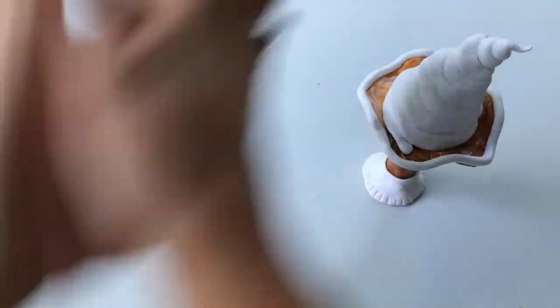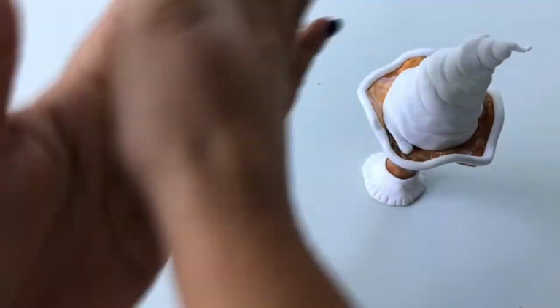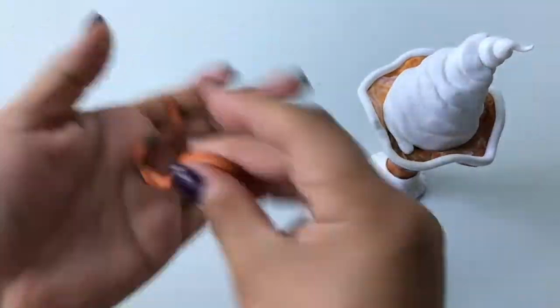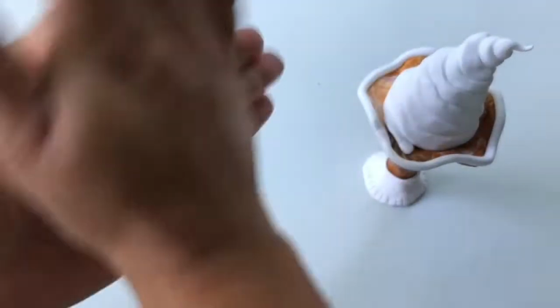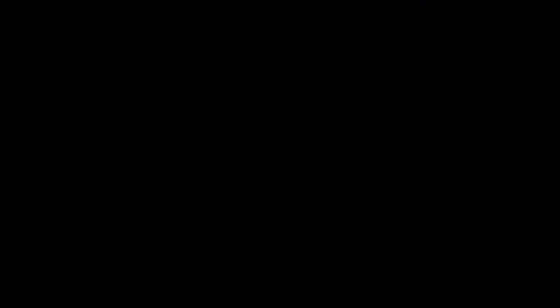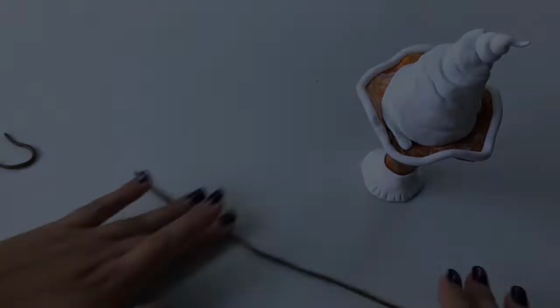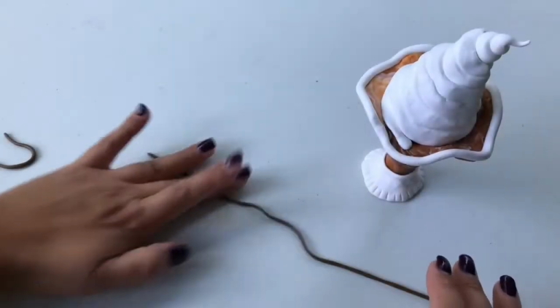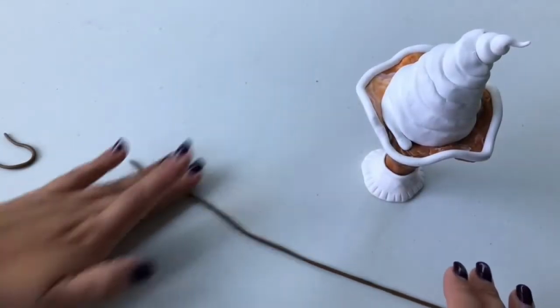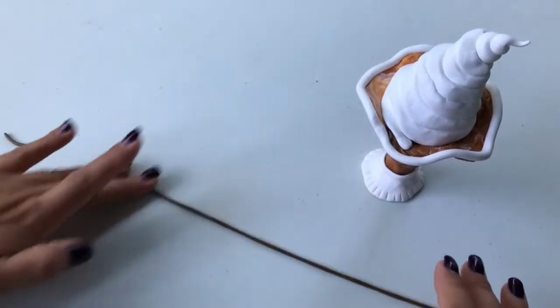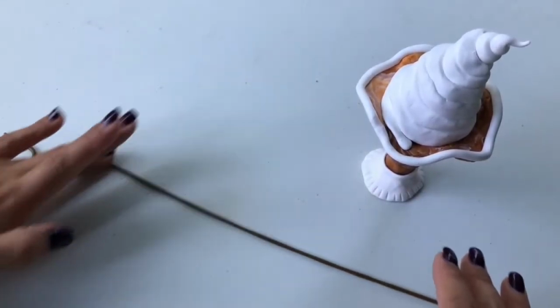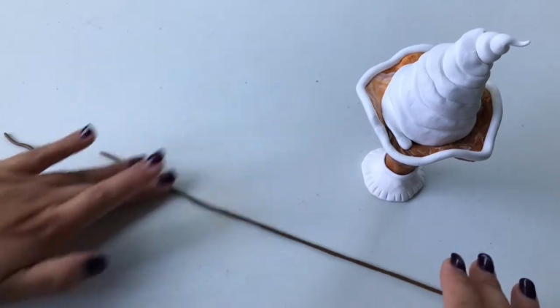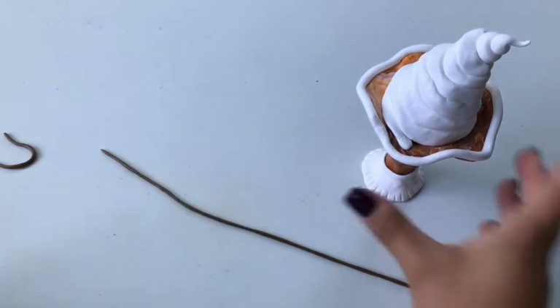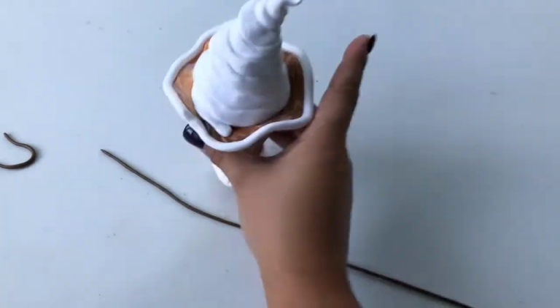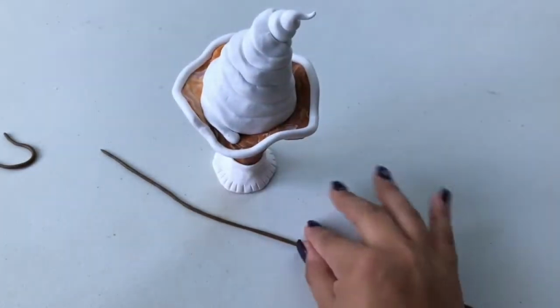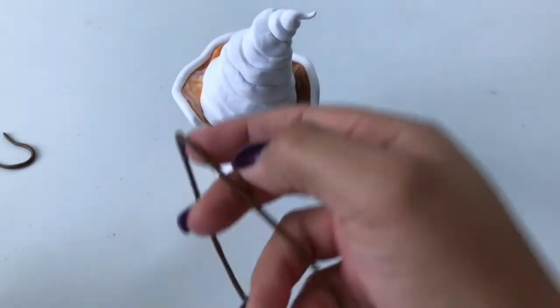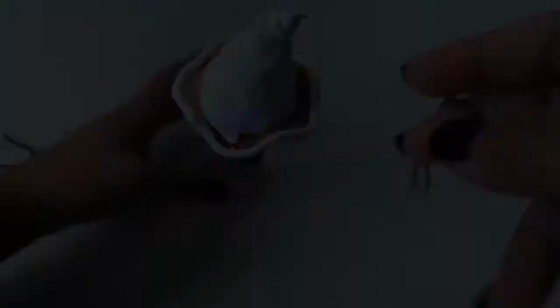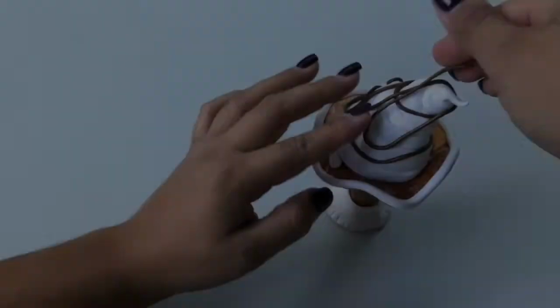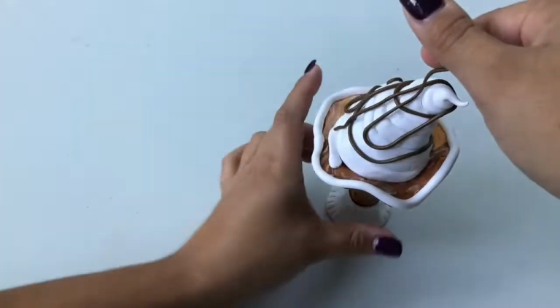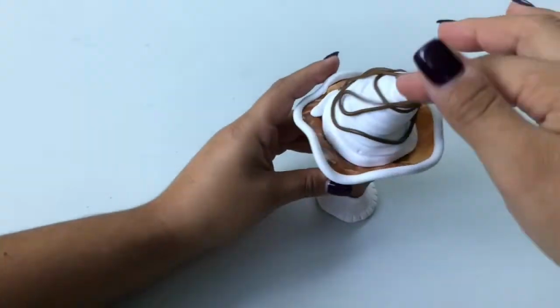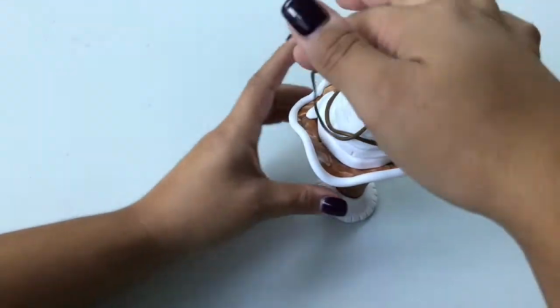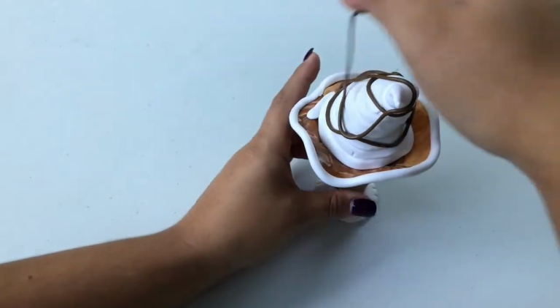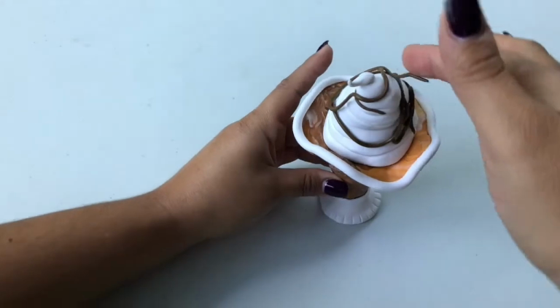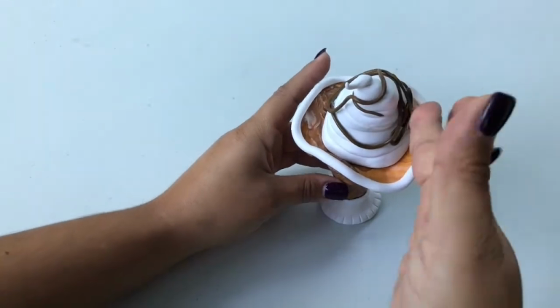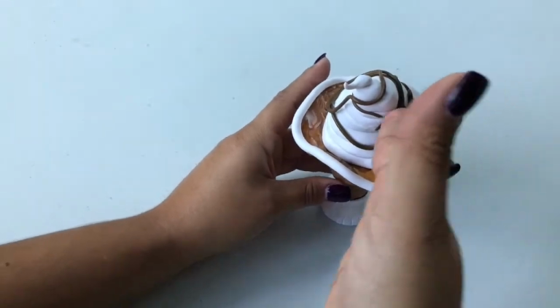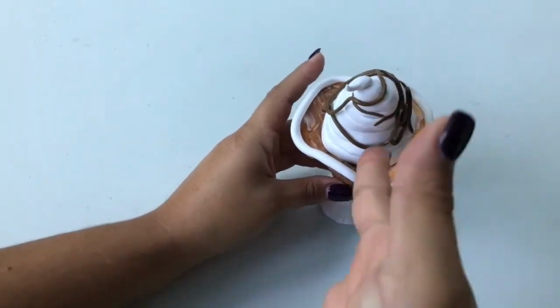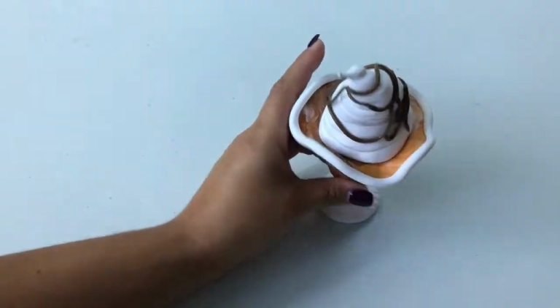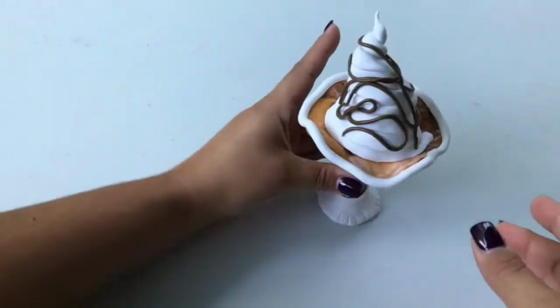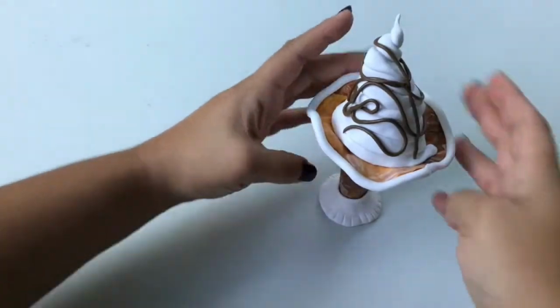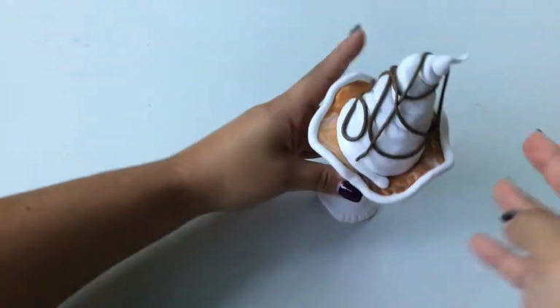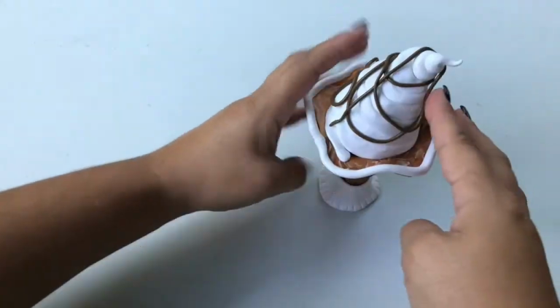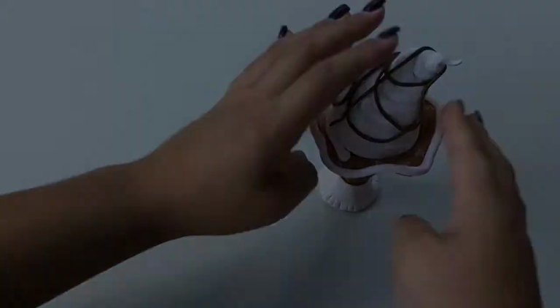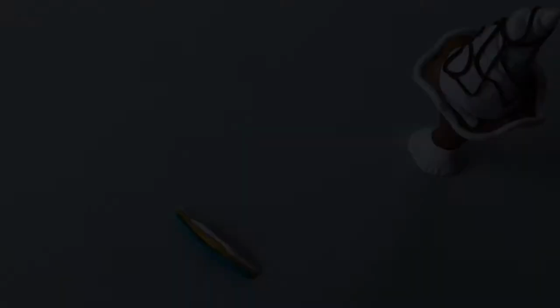To add some drizzles of chocolate sauce, mix a bit of brown with a smaller amount of black clay completely, then roll your new dark brown clay into long thin worms and drape over the top of your whipped cream in a fun swirly pattern.